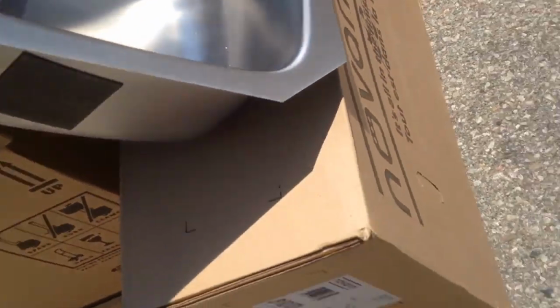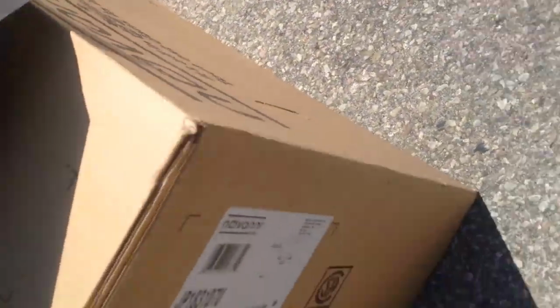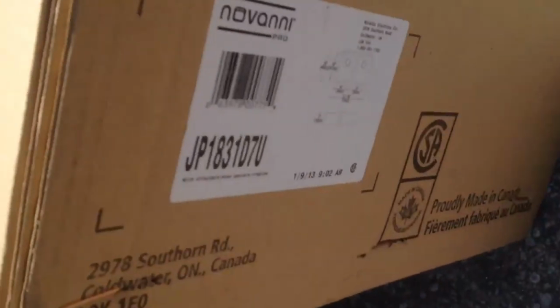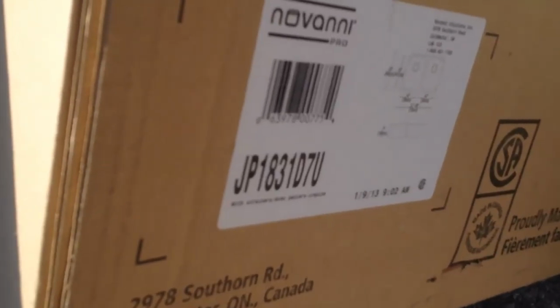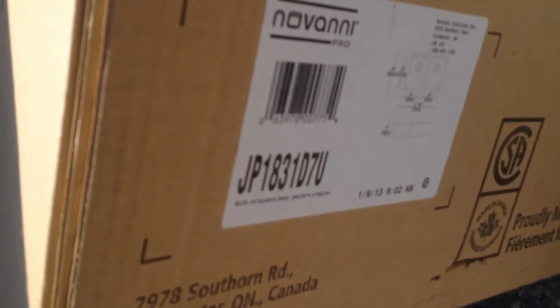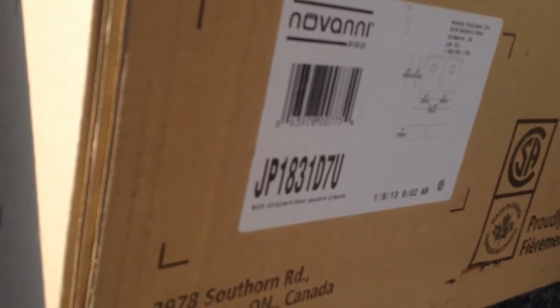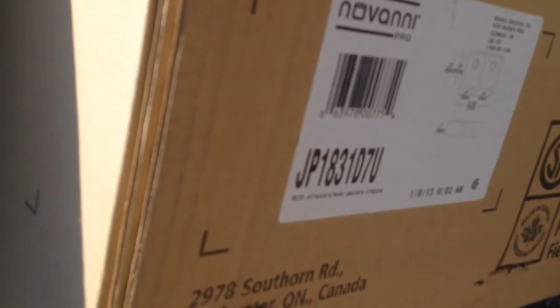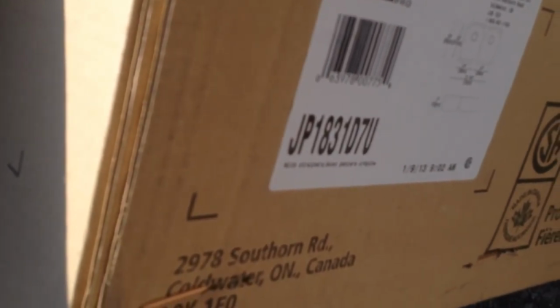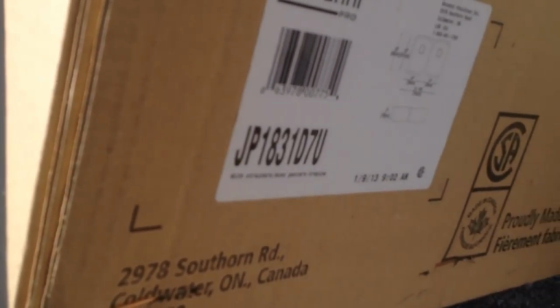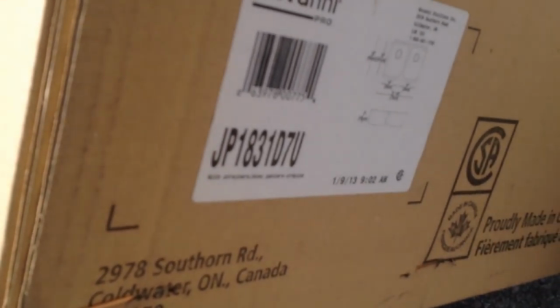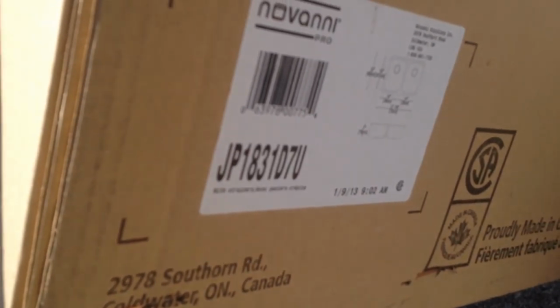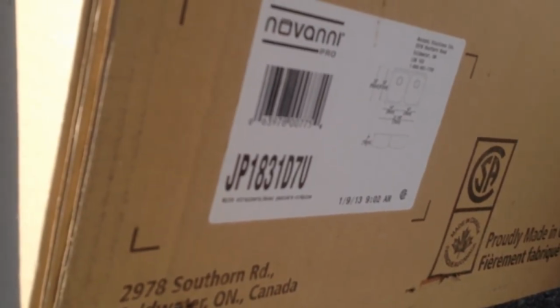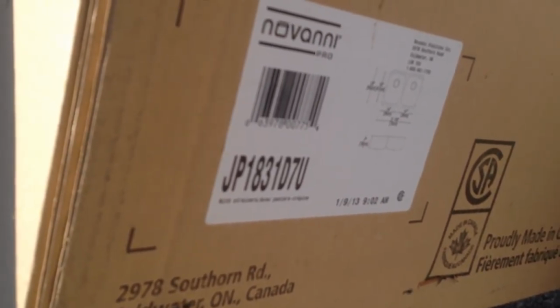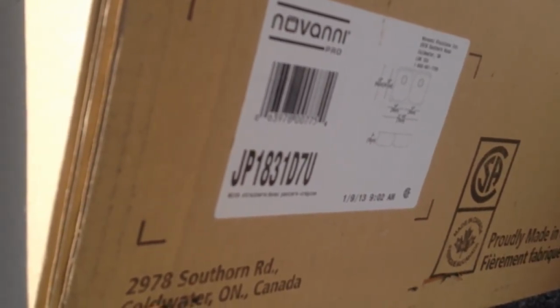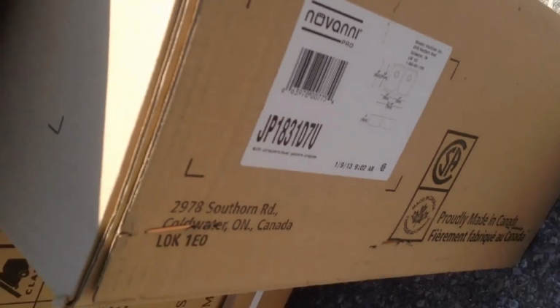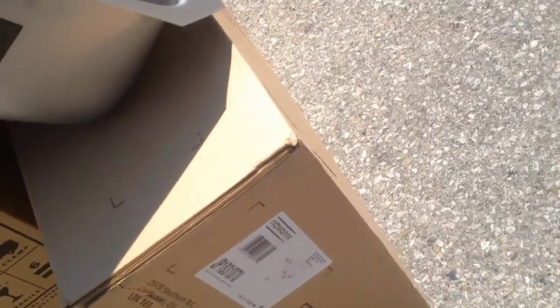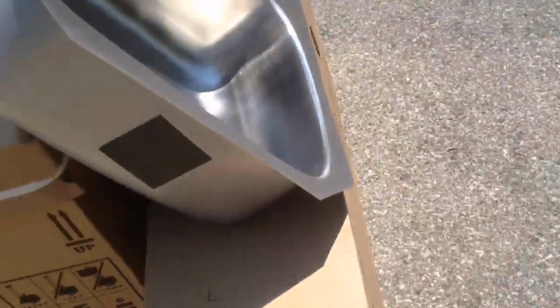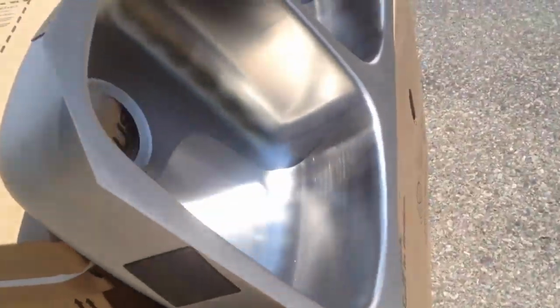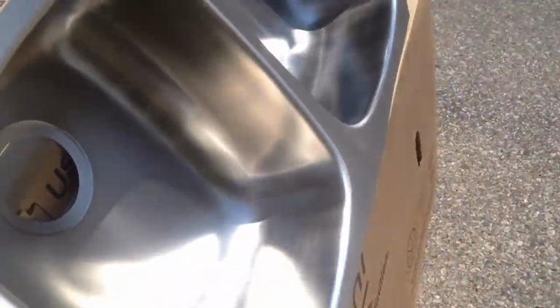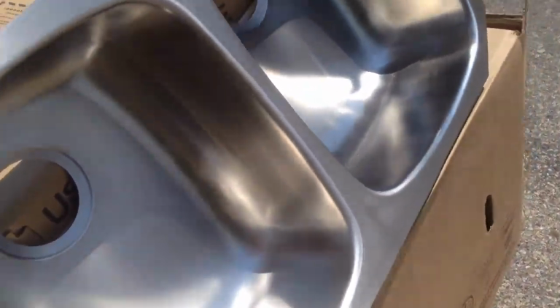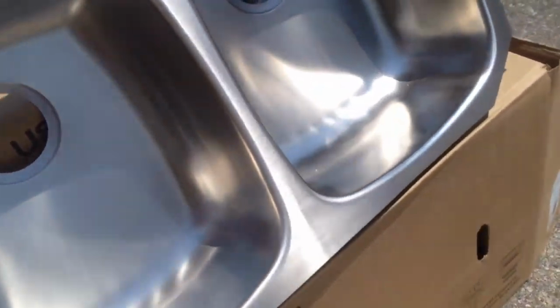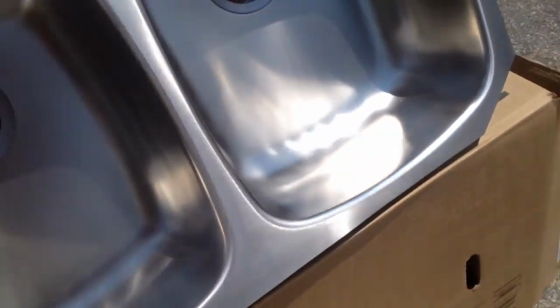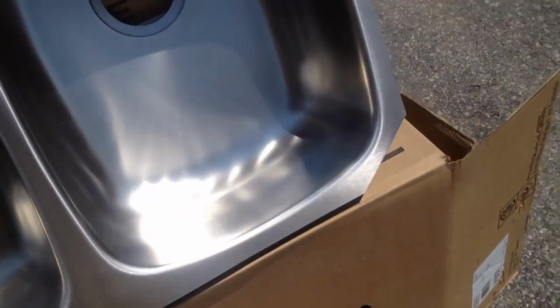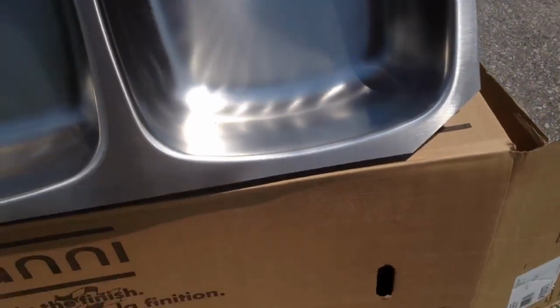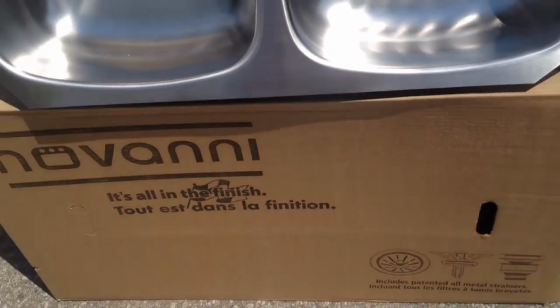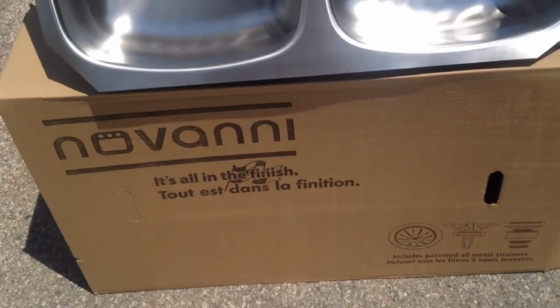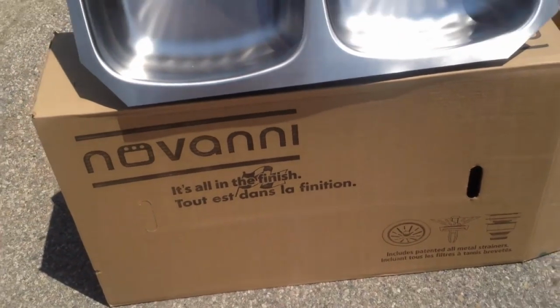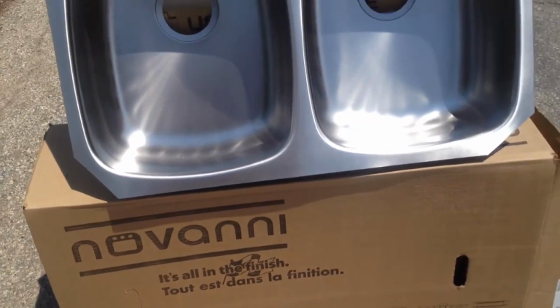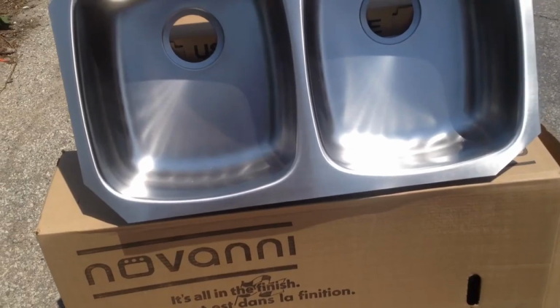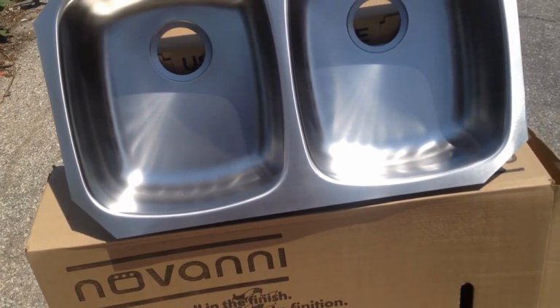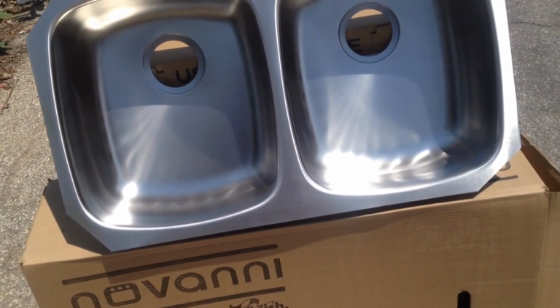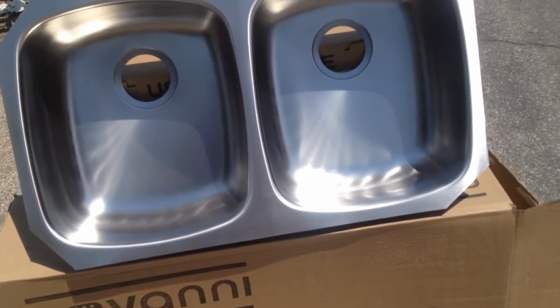The specs are all here. The strainers are in the box and all that jazz. It's Novani, so it's a good quality unit. I just put it in the box so you can see it — no dents, no scratches, no issues.